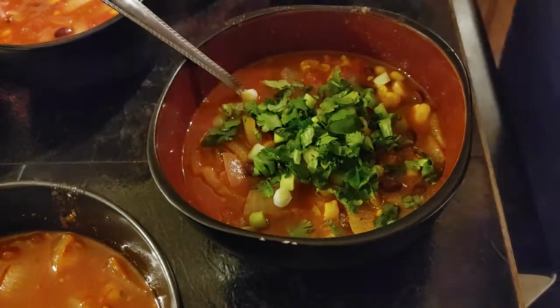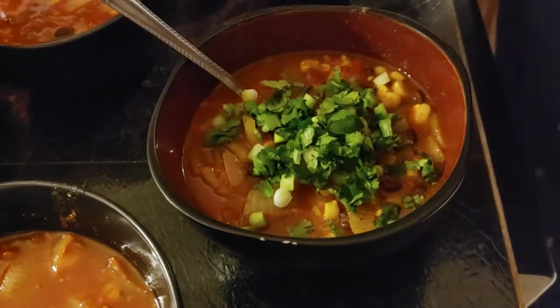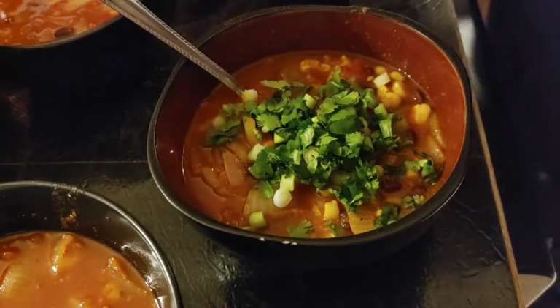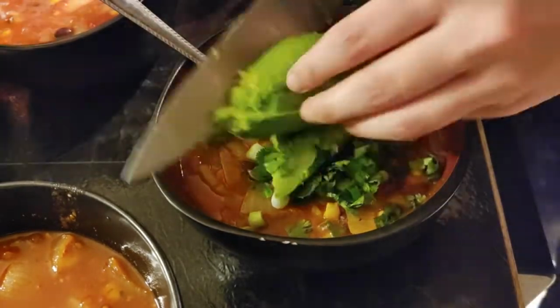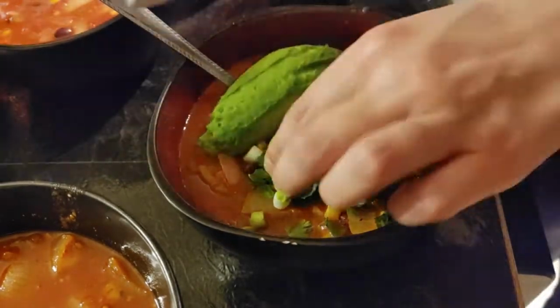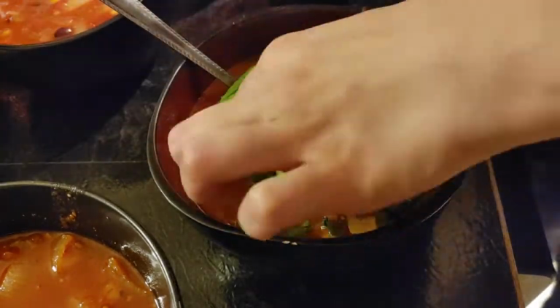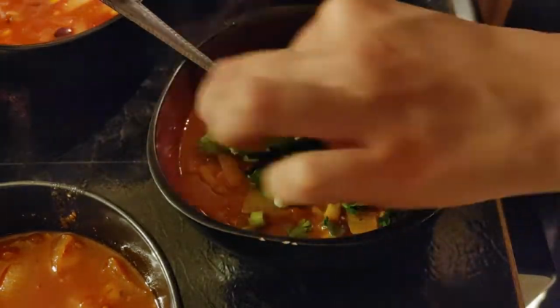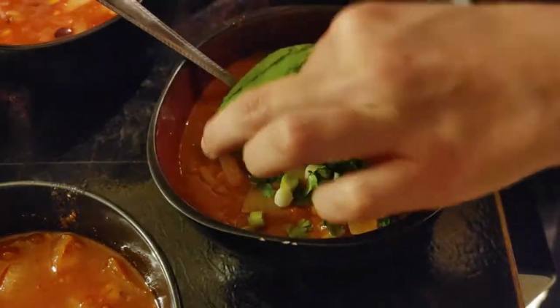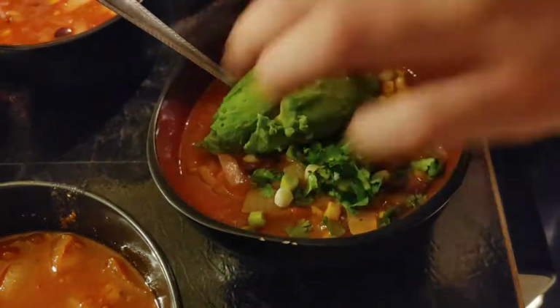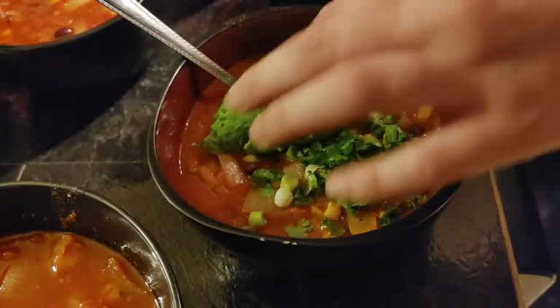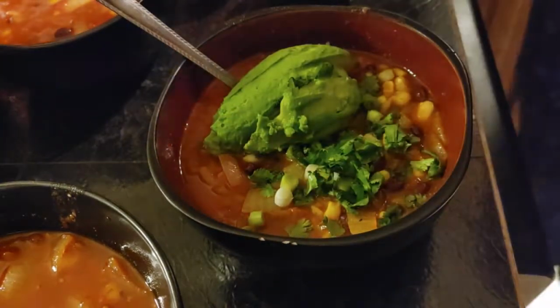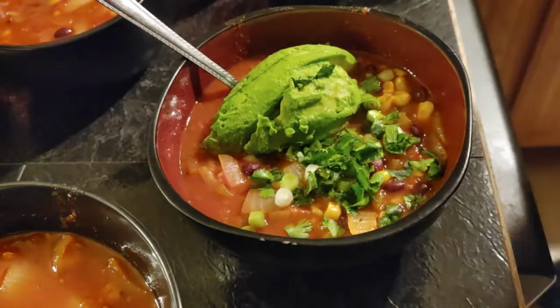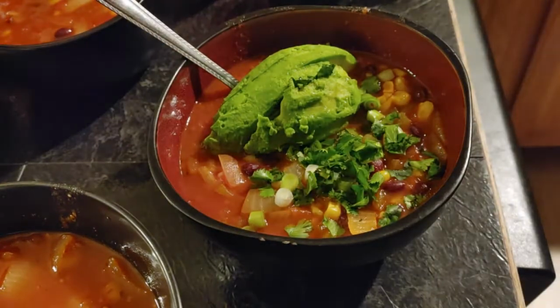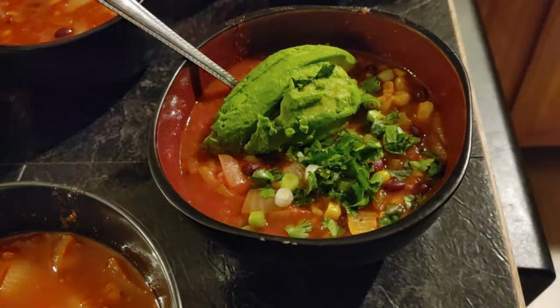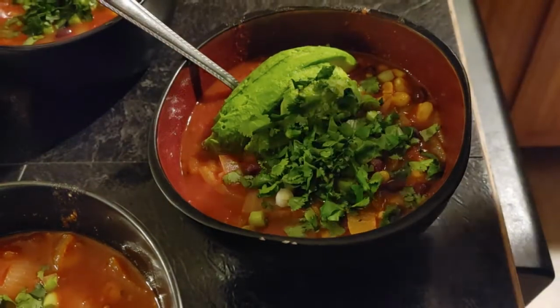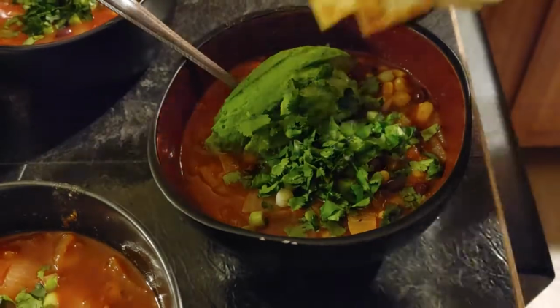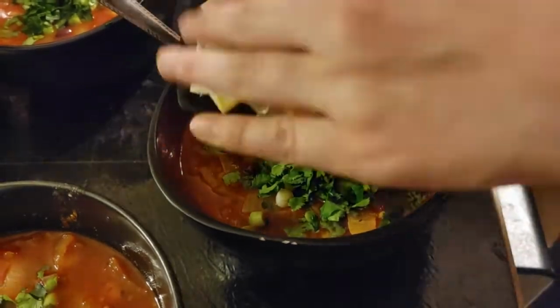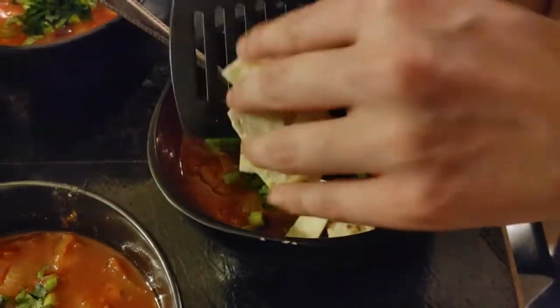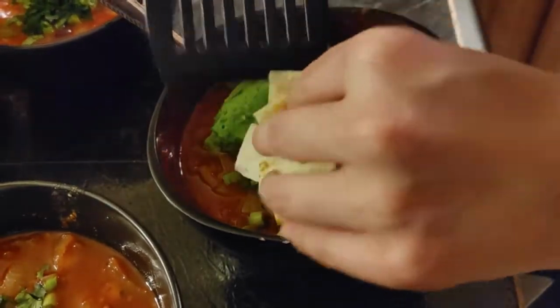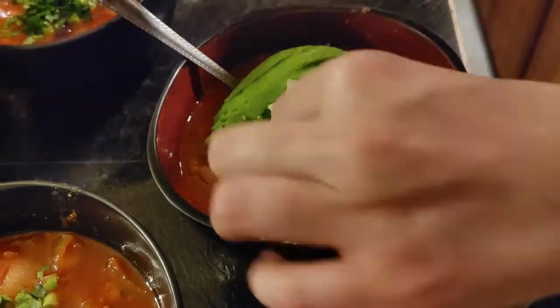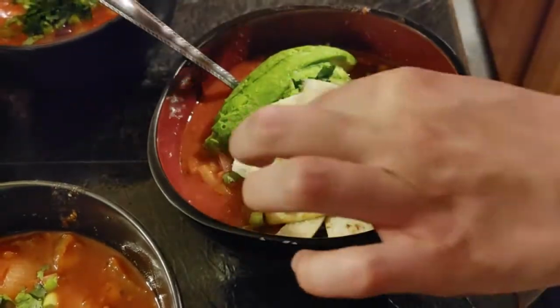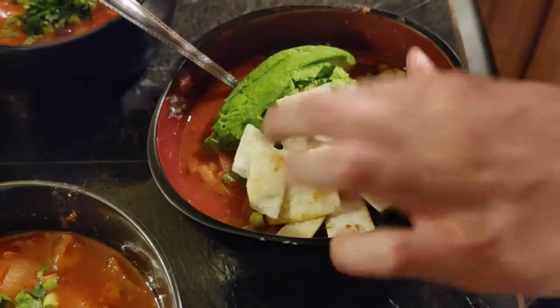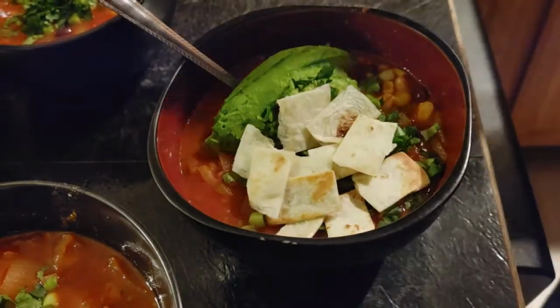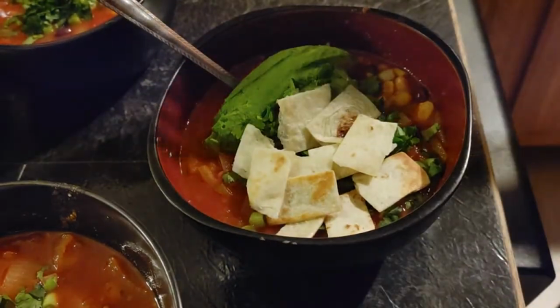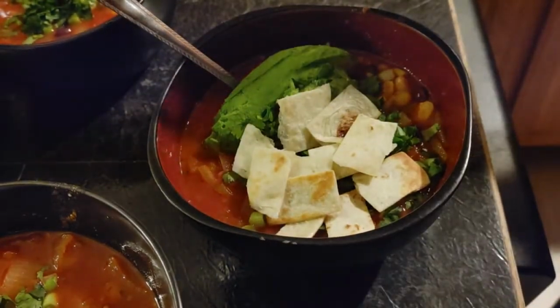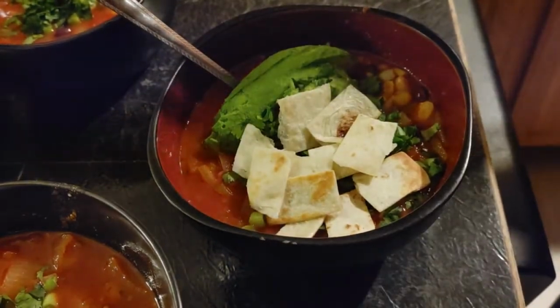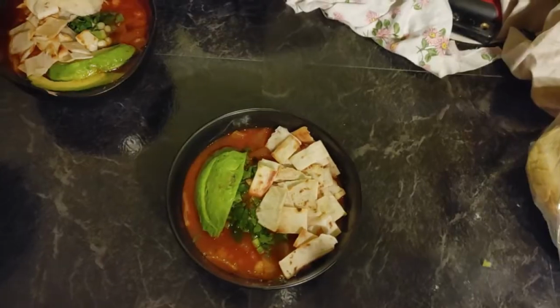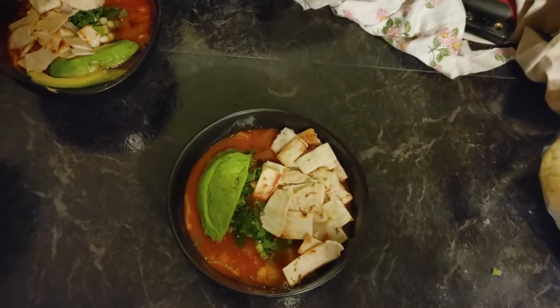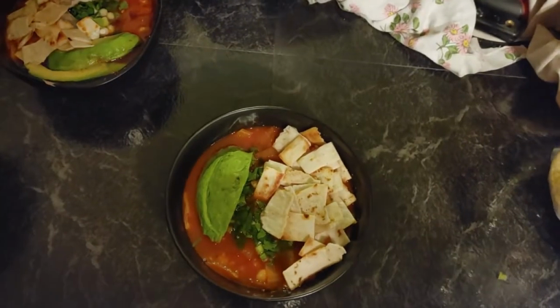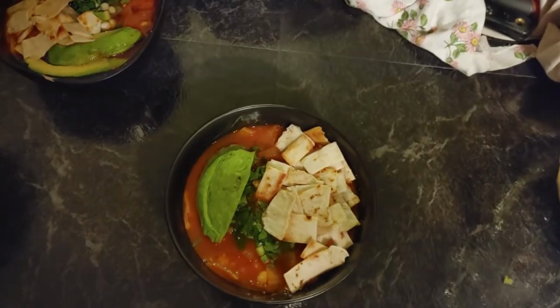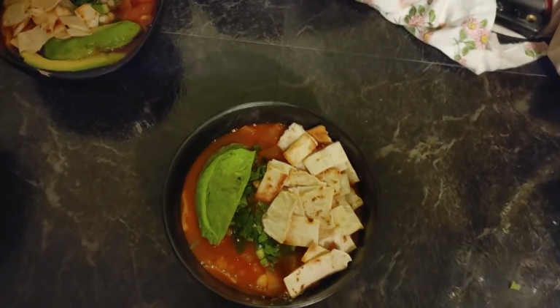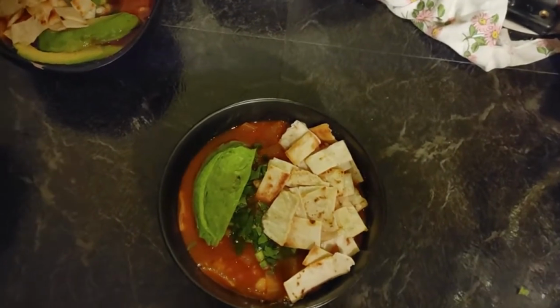After ladling it into a bowl, I garnish it with cilantro, green onion, avocado, and fried tortilla strips. And if you prefer, you can put a dollop of sour cream on as well.